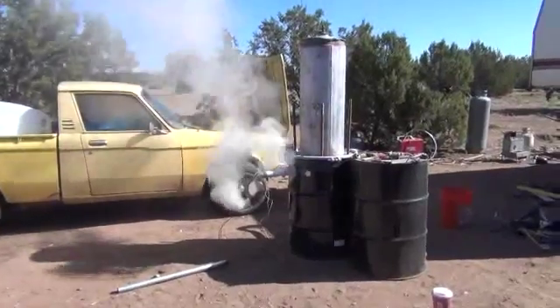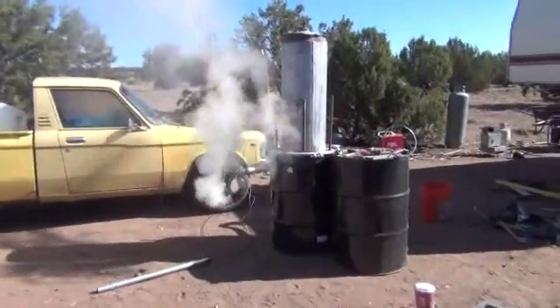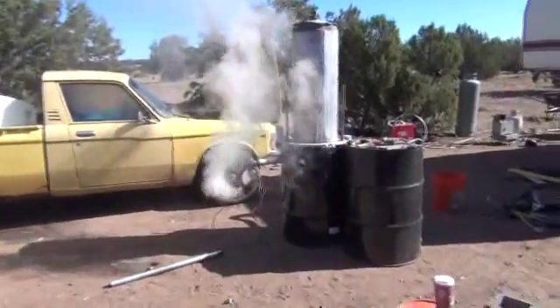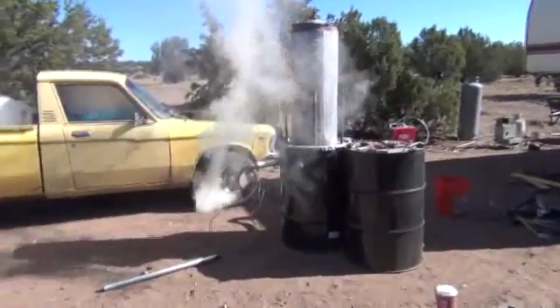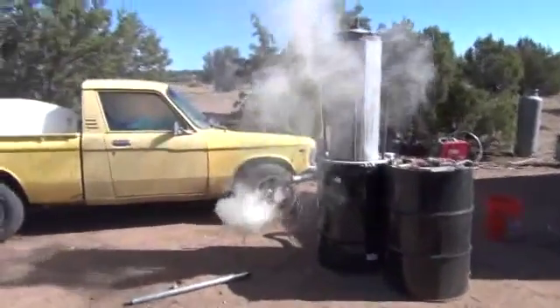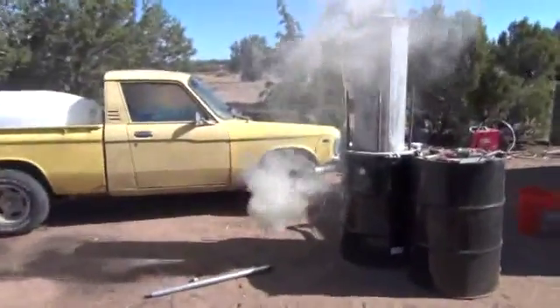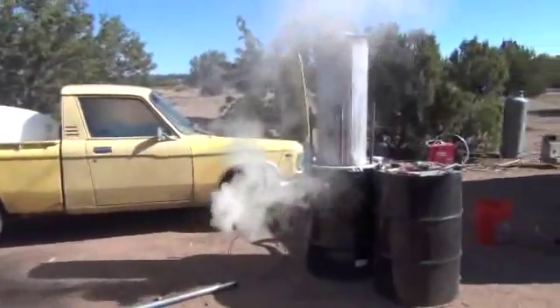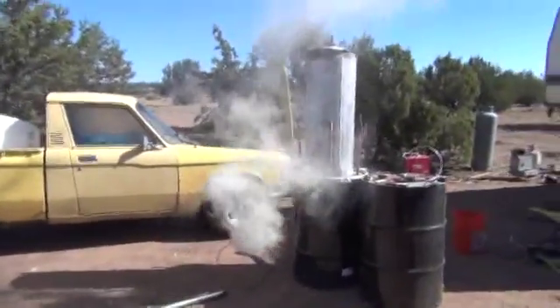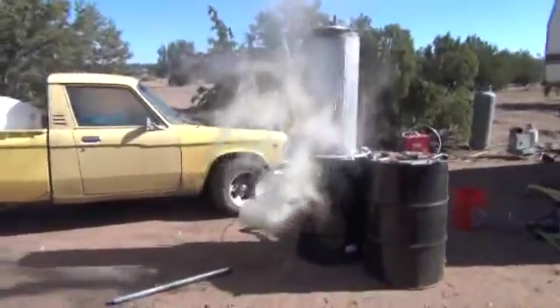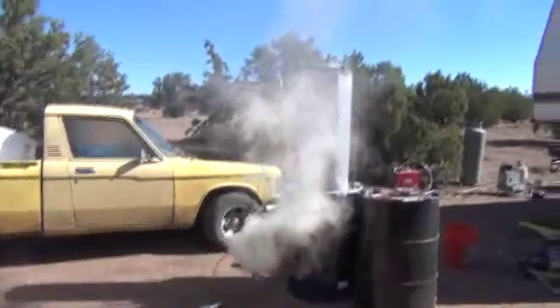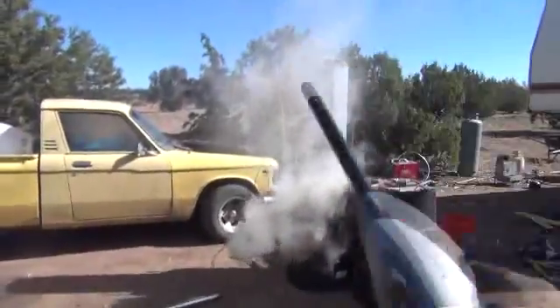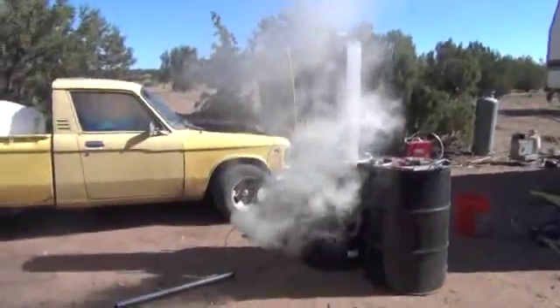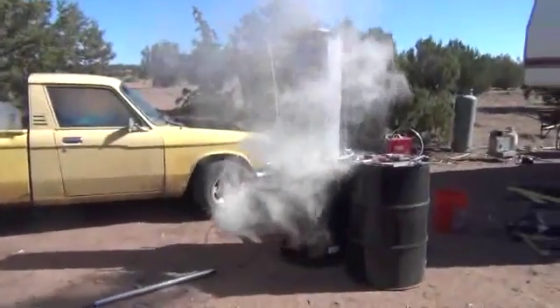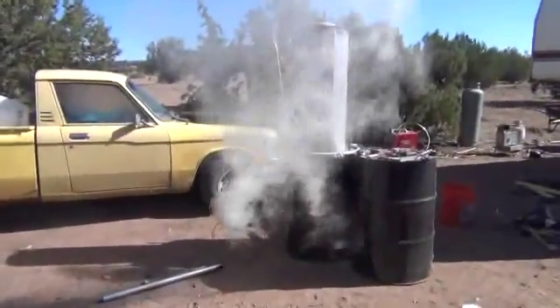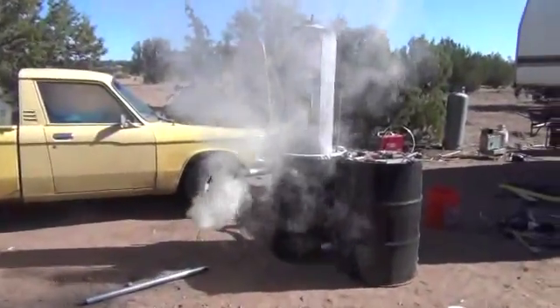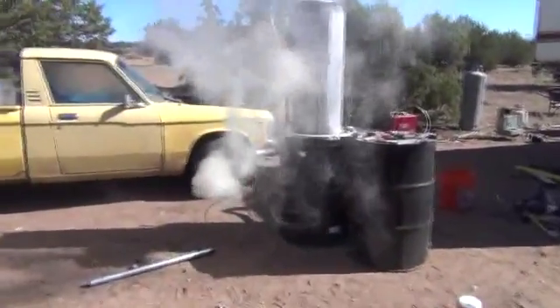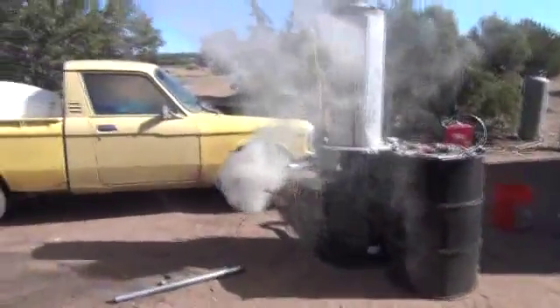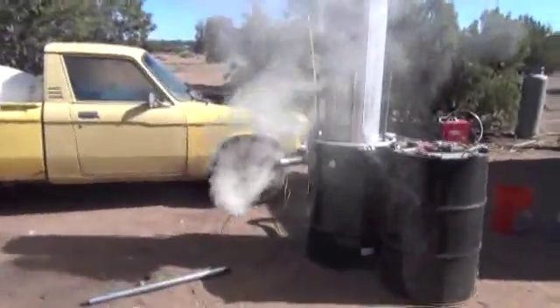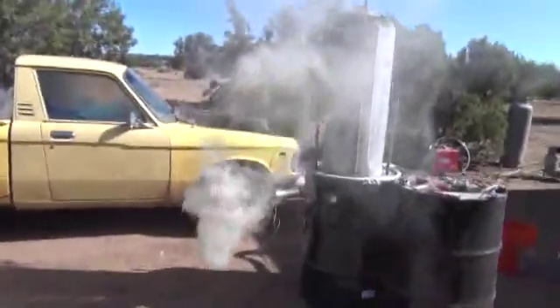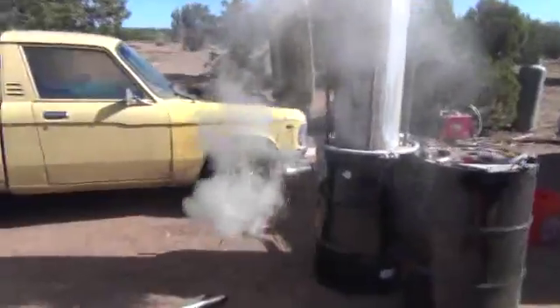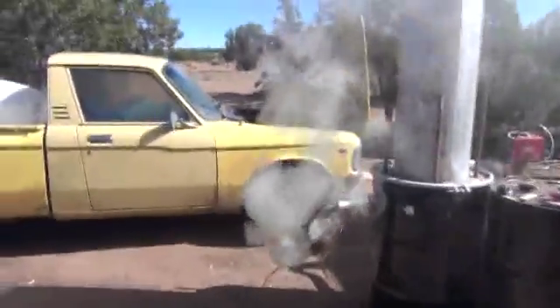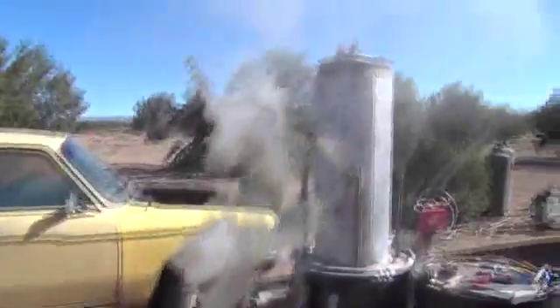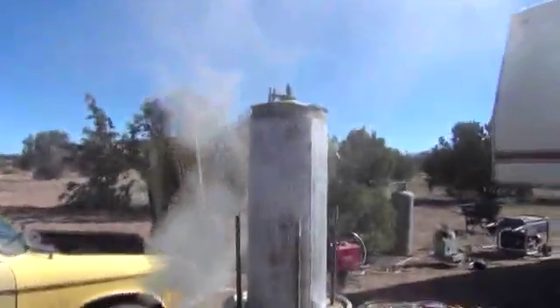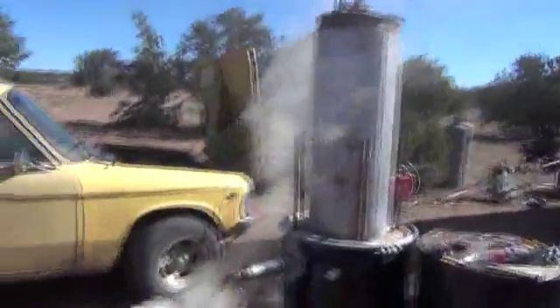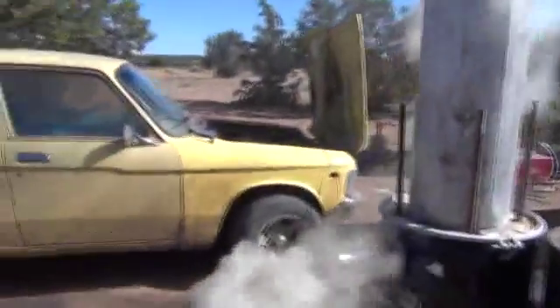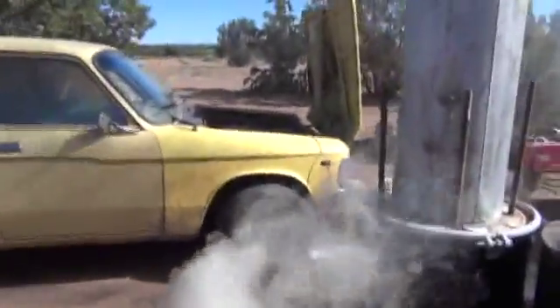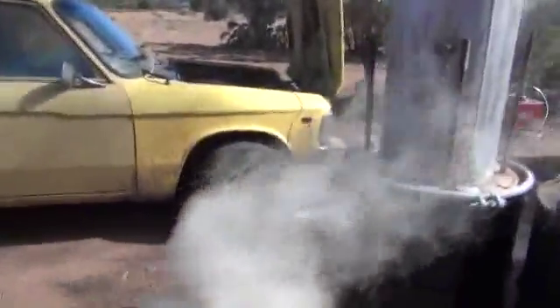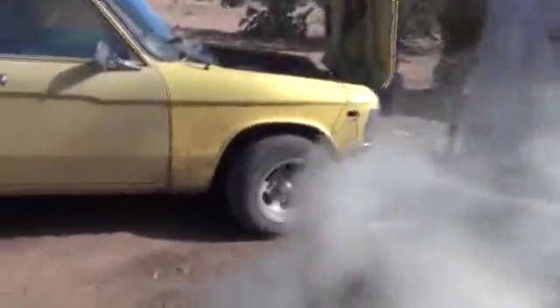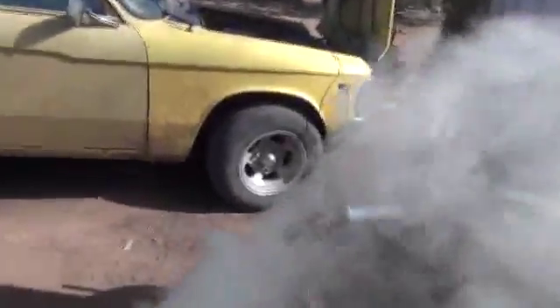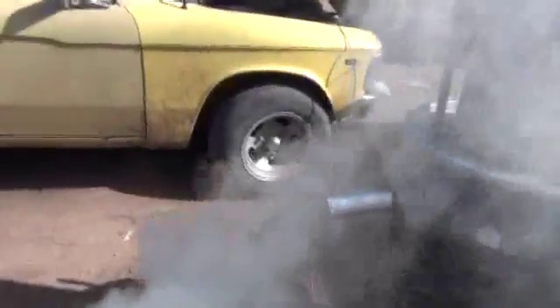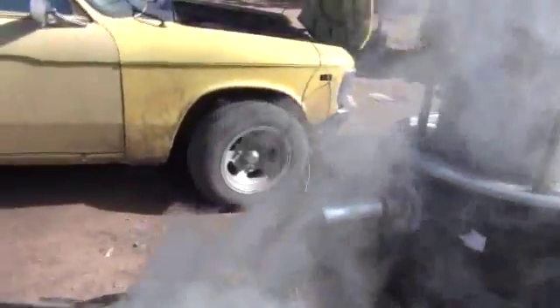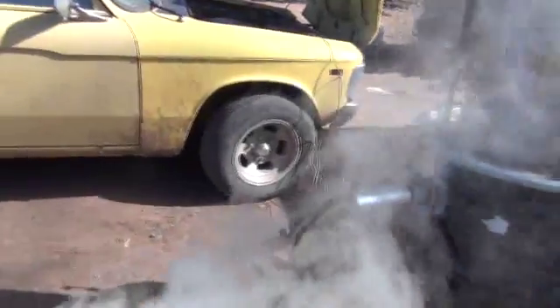Alright folks, Mr. Teslonian back here again on the final episode of how to construct the reactor part of our truck conversion. You'll notice I've got smoke rolling out of that fan there. I've loaded it with wood and let it run for about the last seven minutes or so.